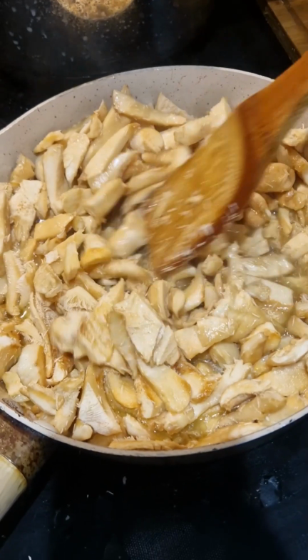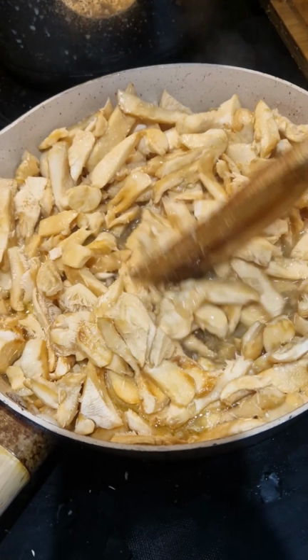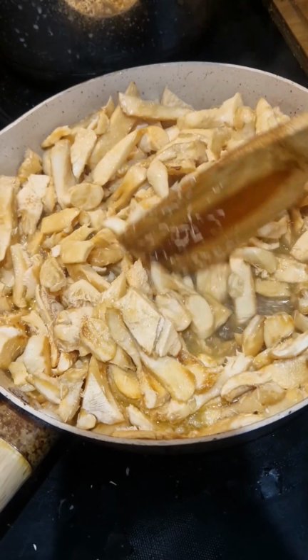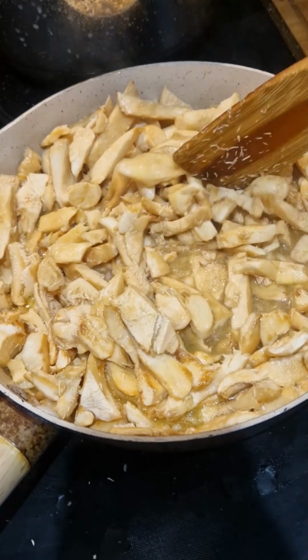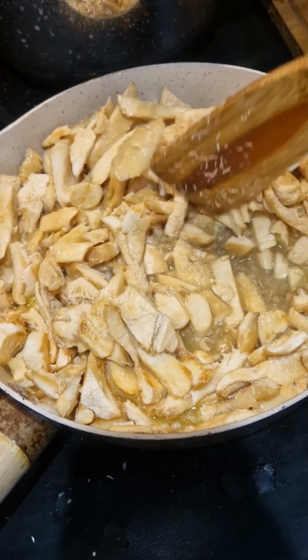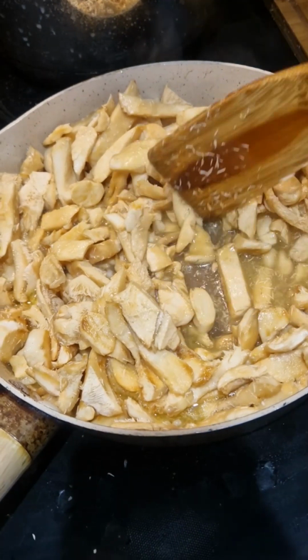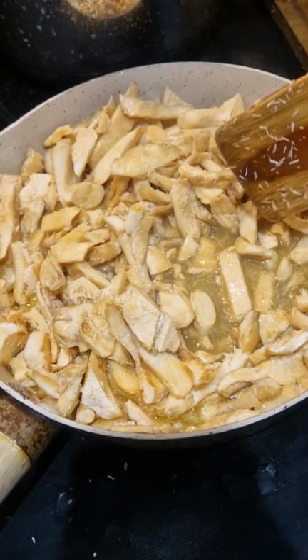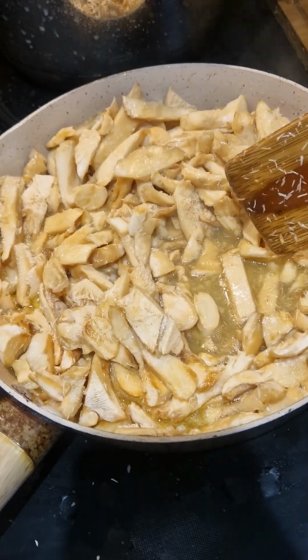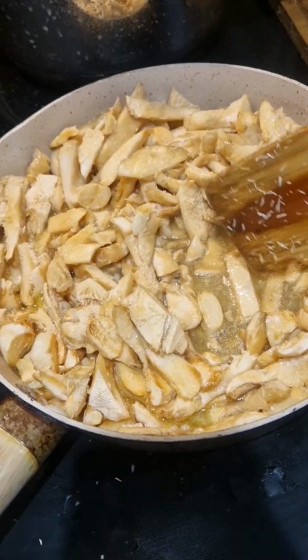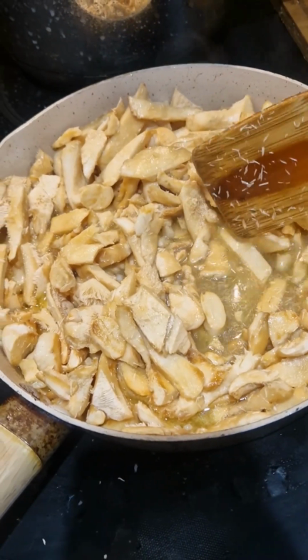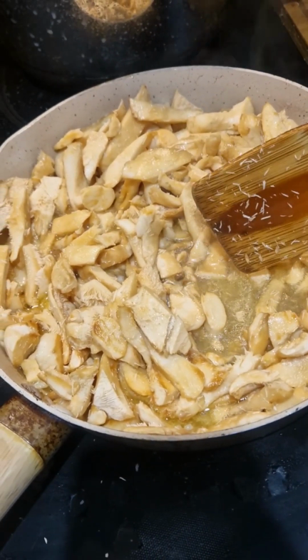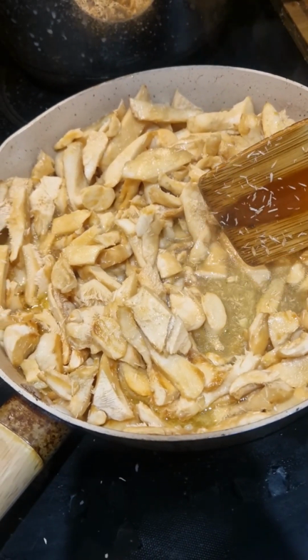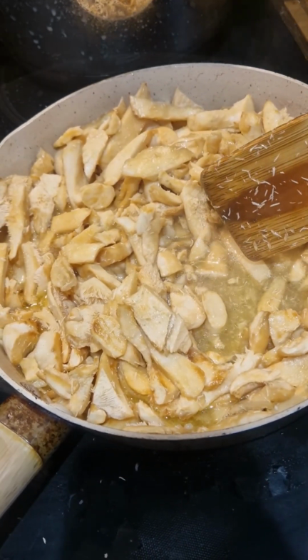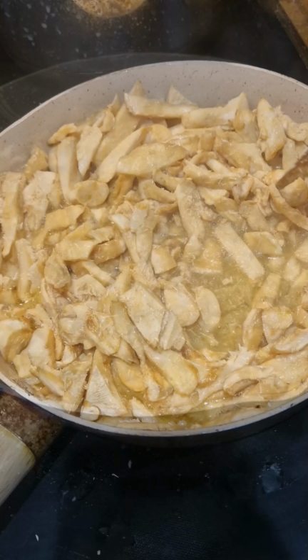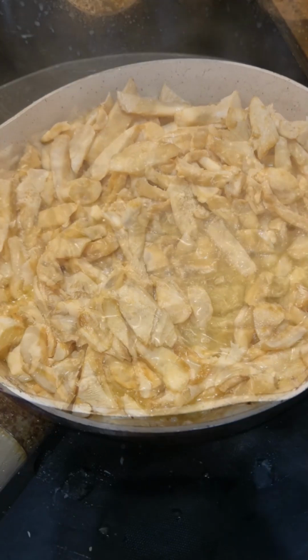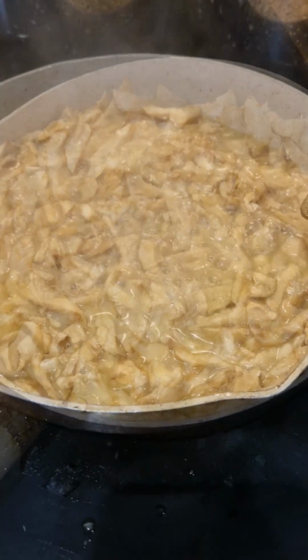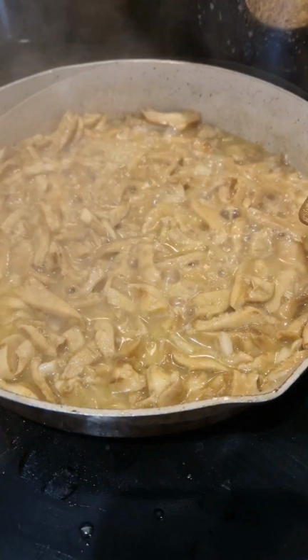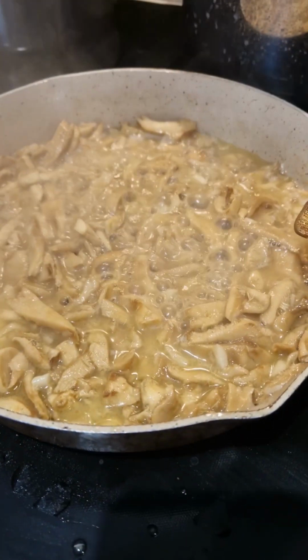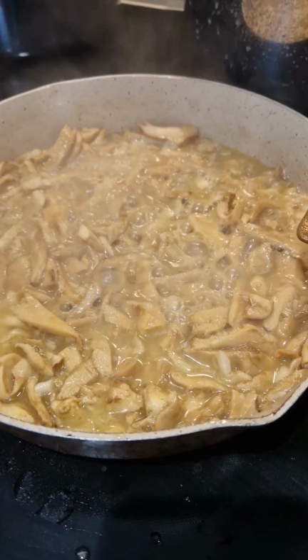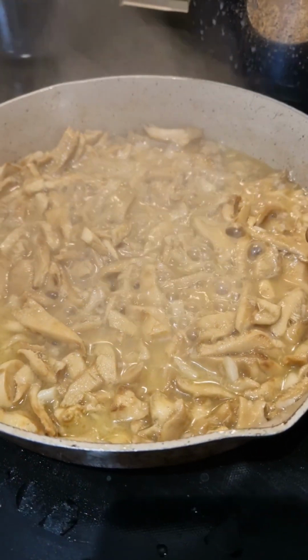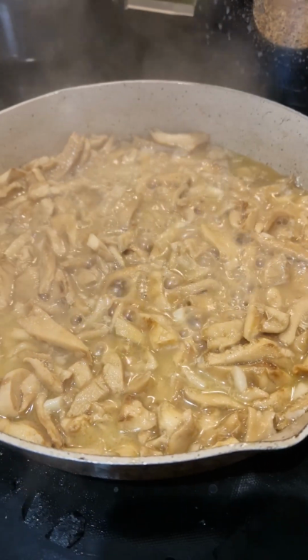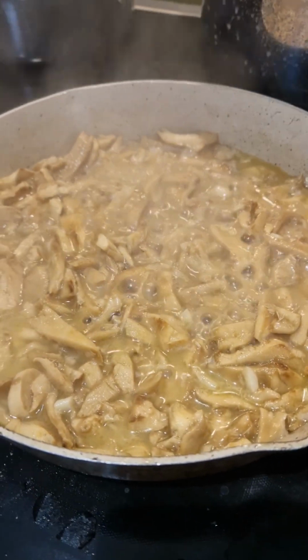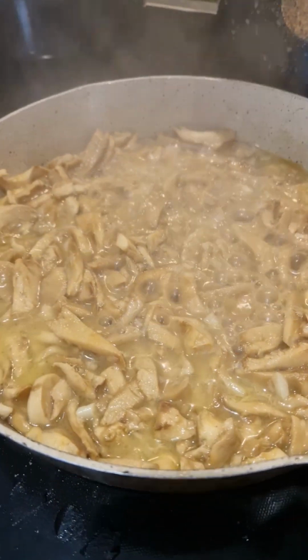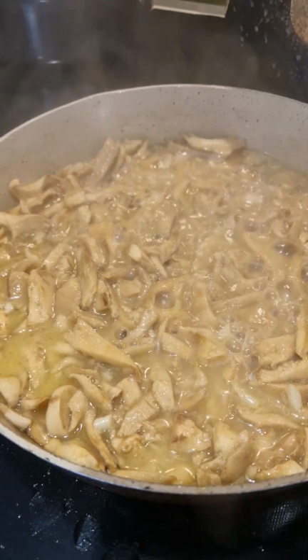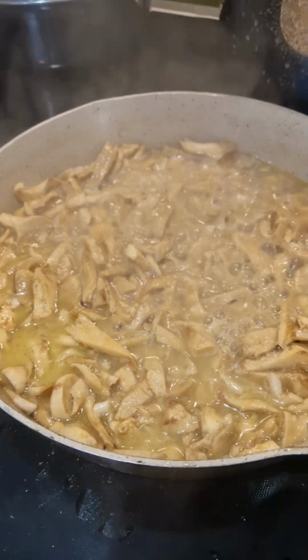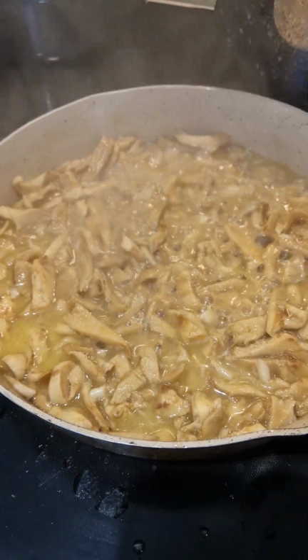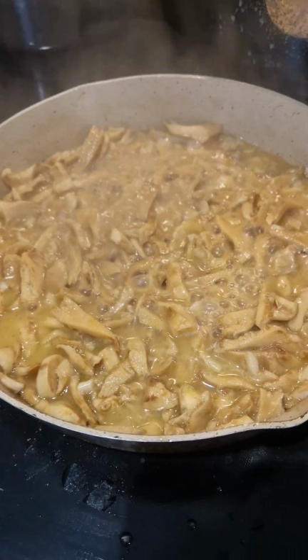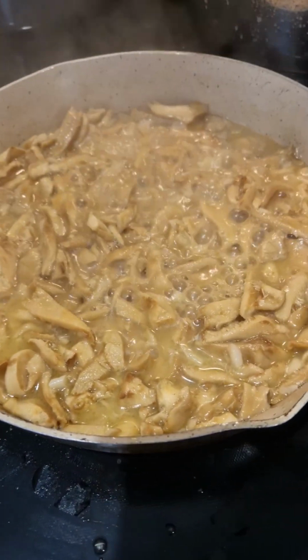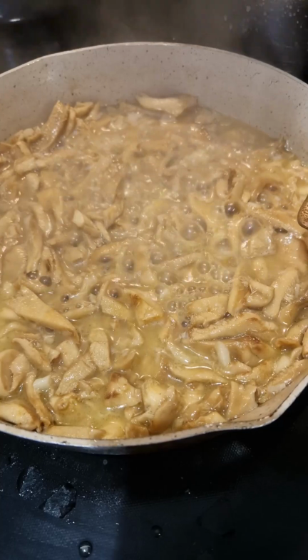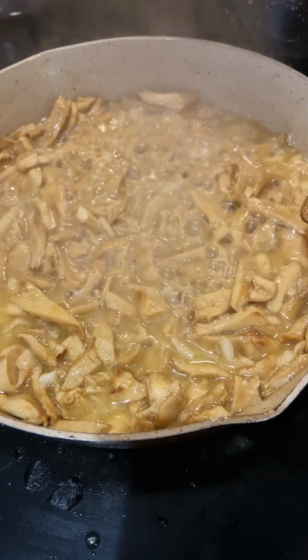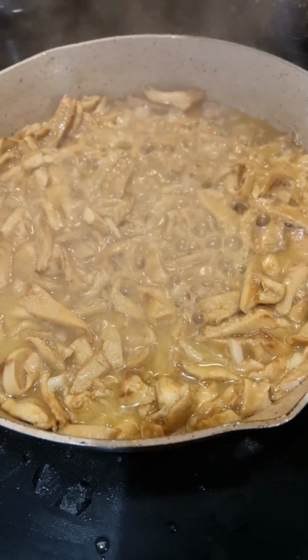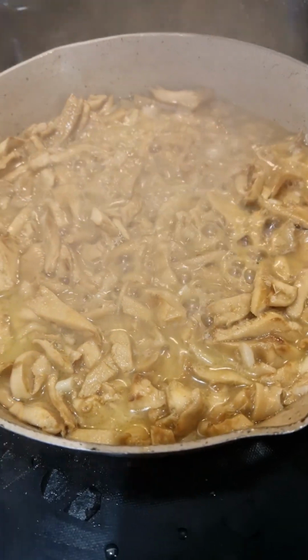There you go — you can see there's moisture there already, there's a lot of water. The moisture is starting to reduce and you can see that the mushroom has shrunk.